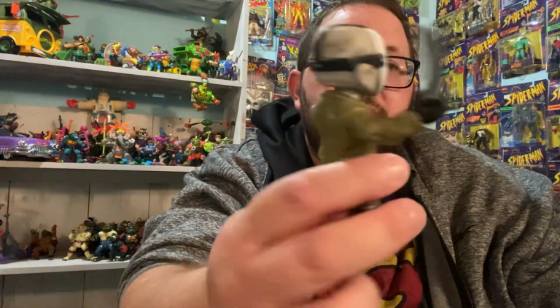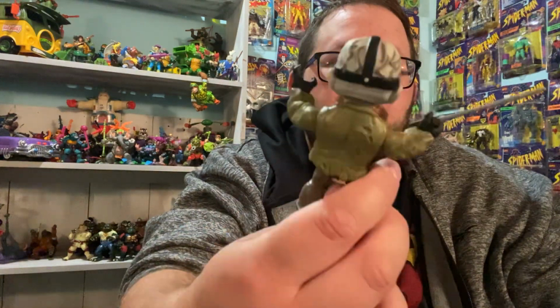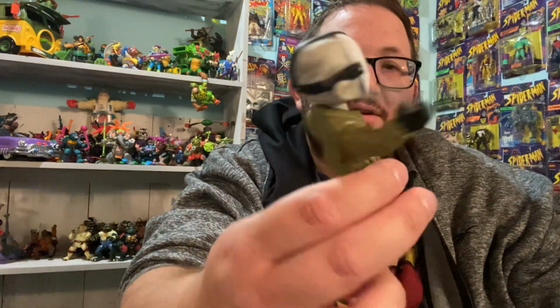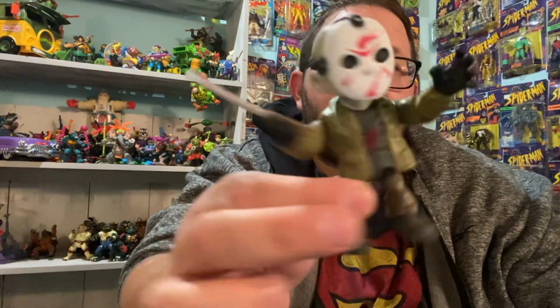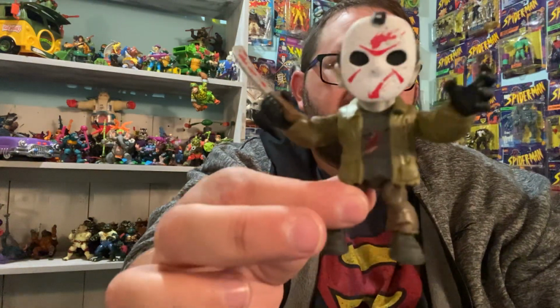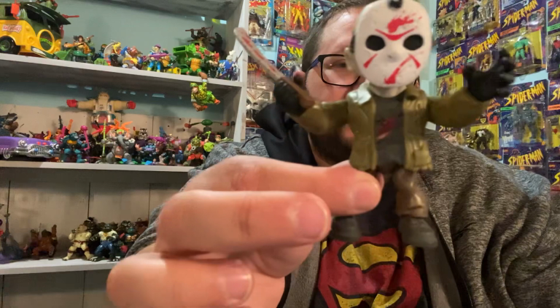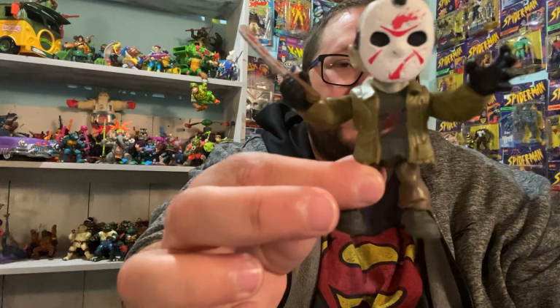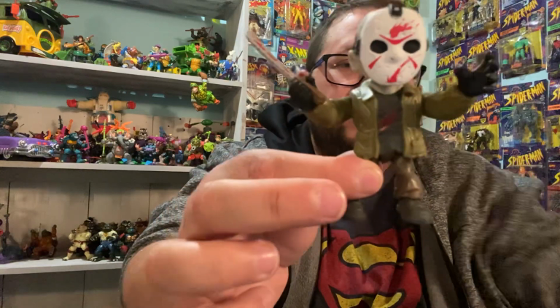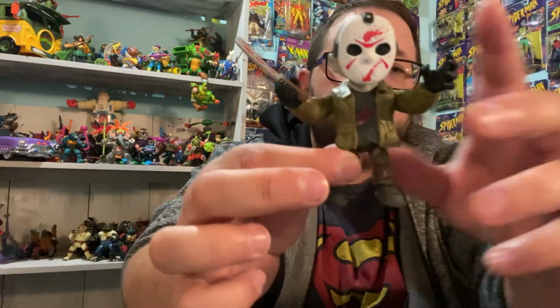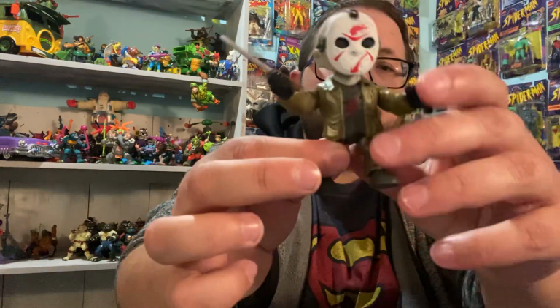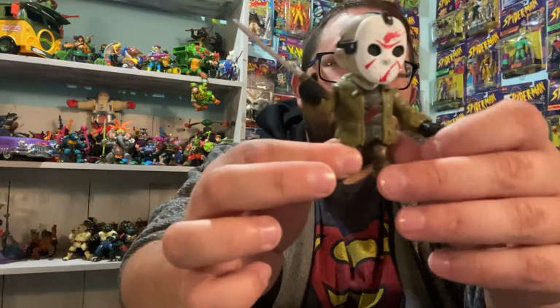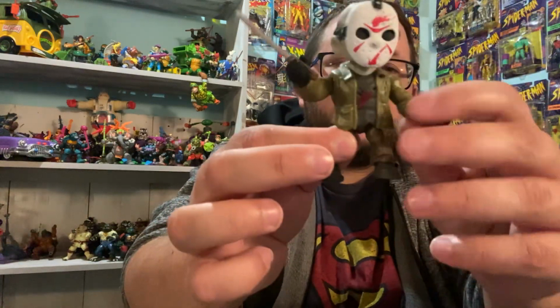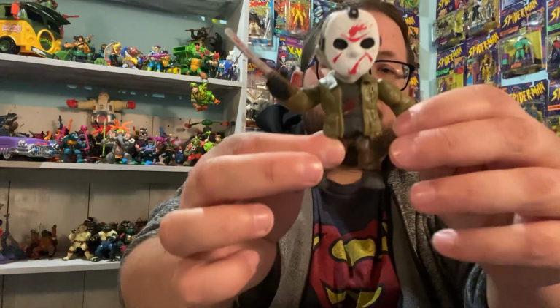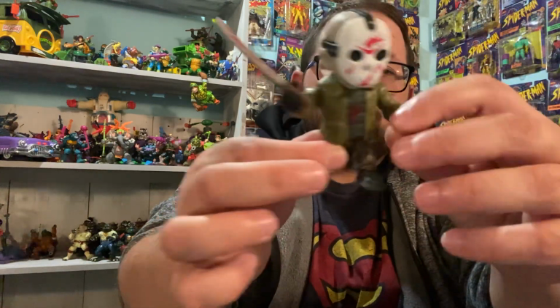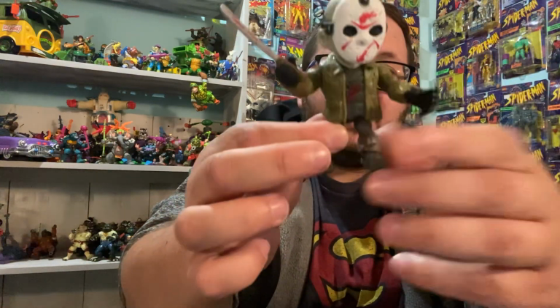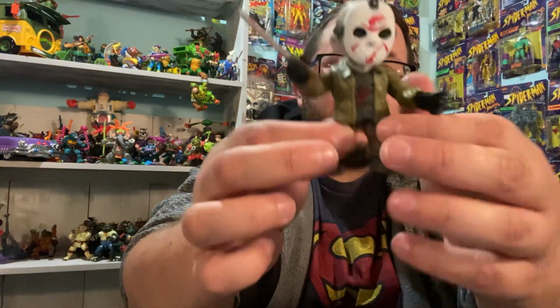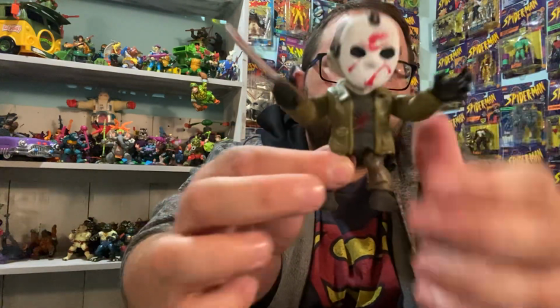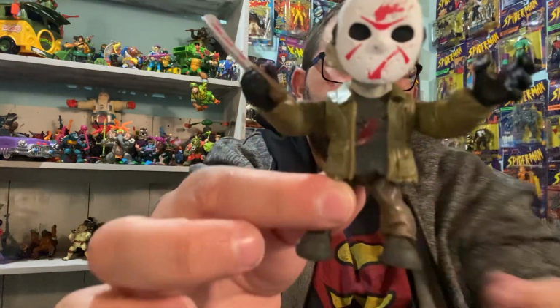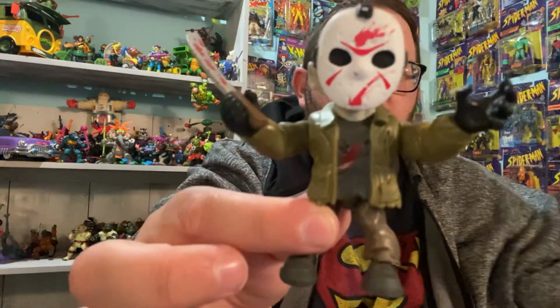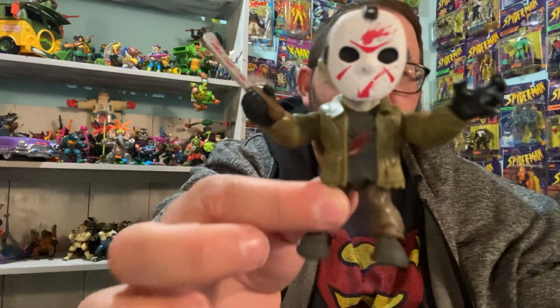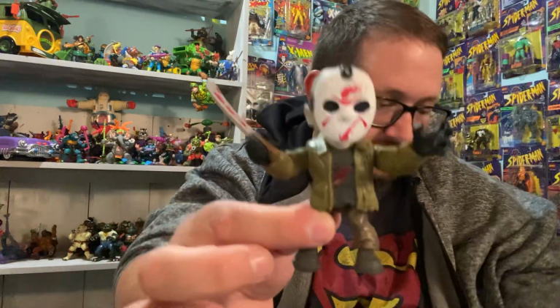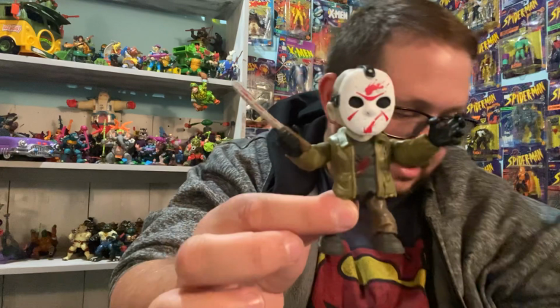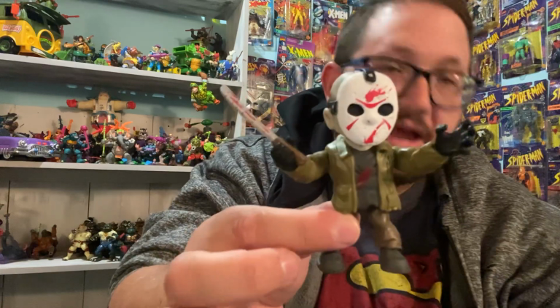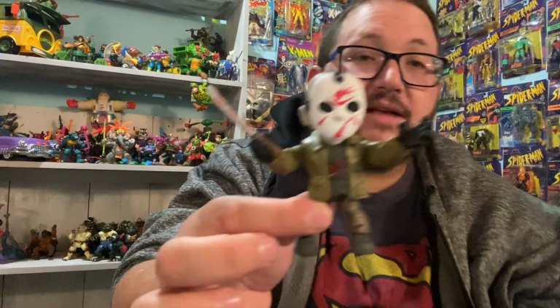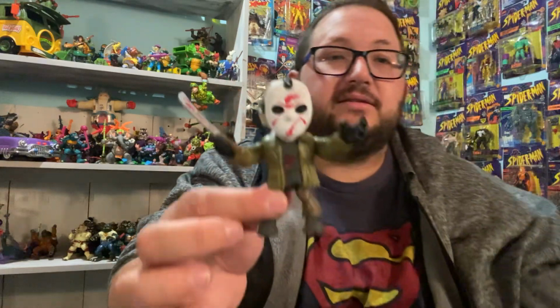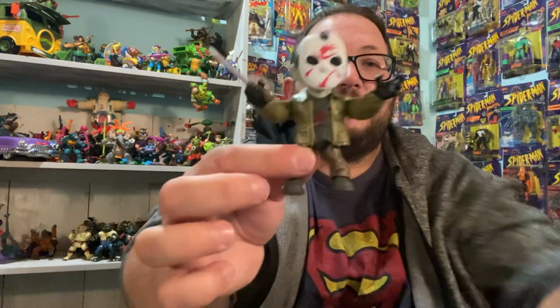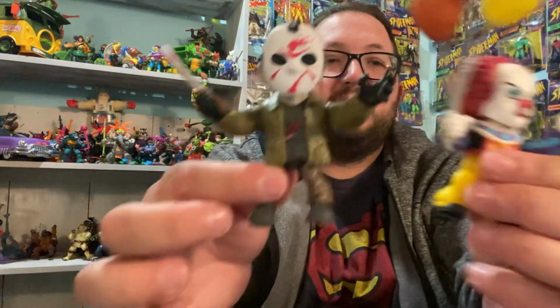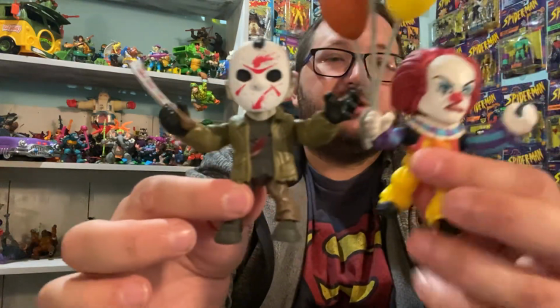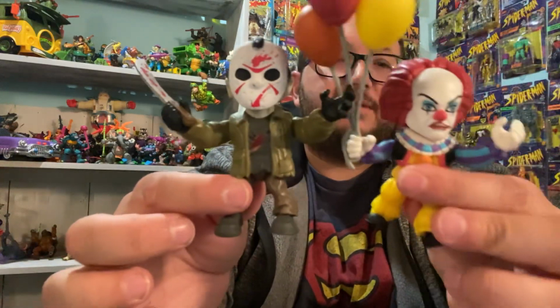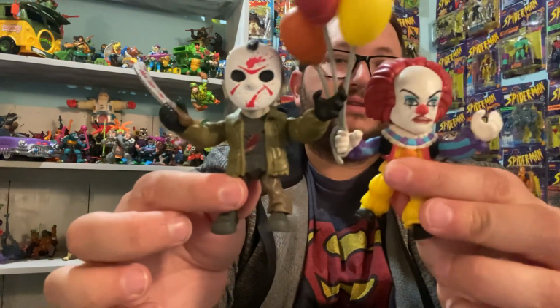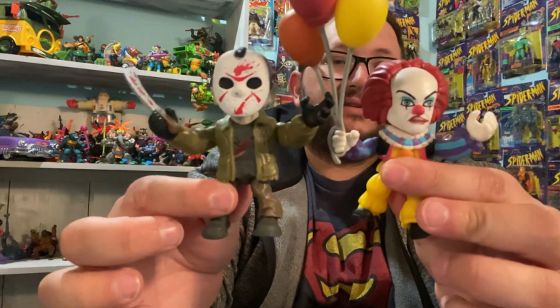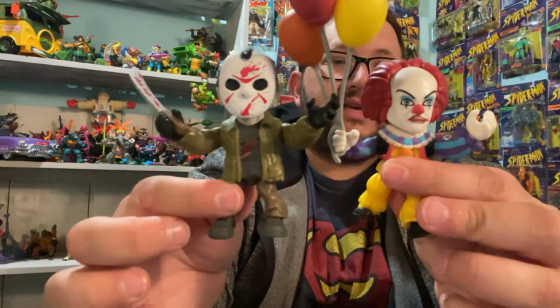Just a short little video today showing you these Loyal Subjects figures. Pretty cool detail. Okay guys, let me know below which one you like the best. See ya!